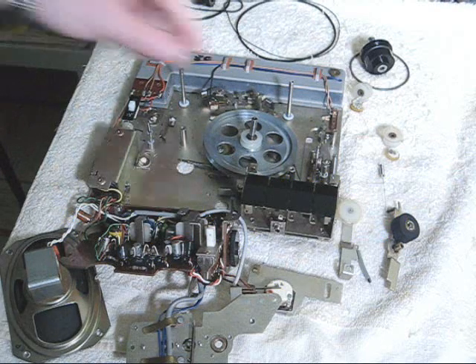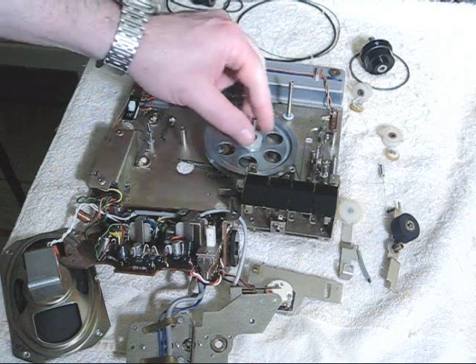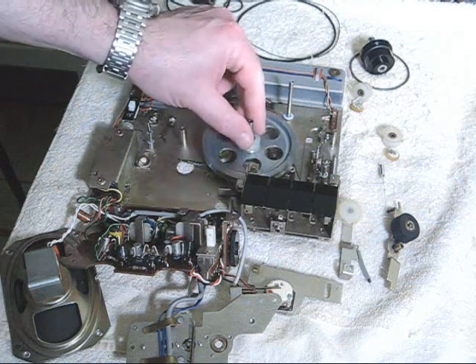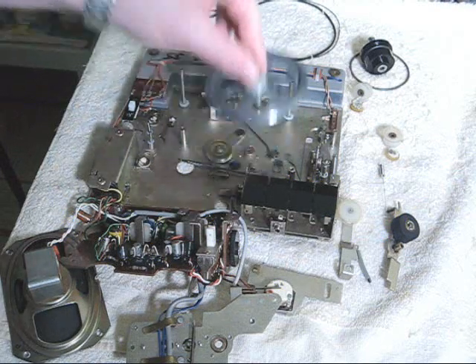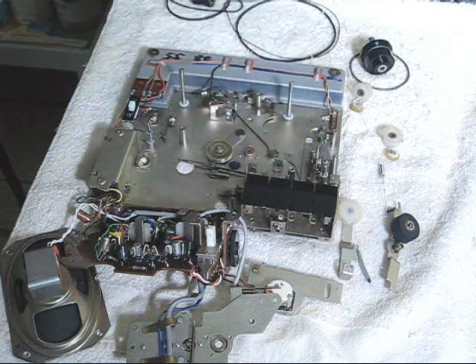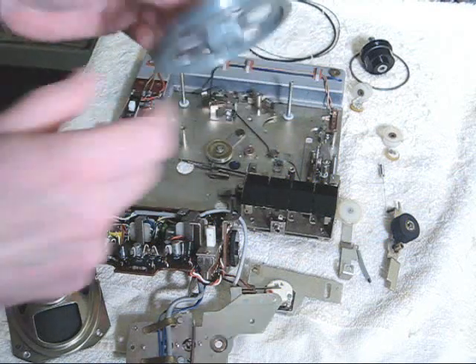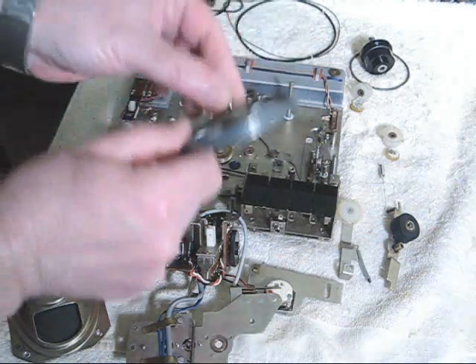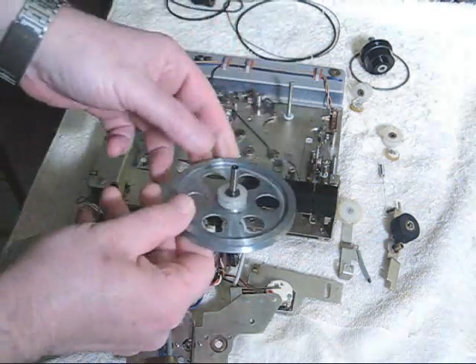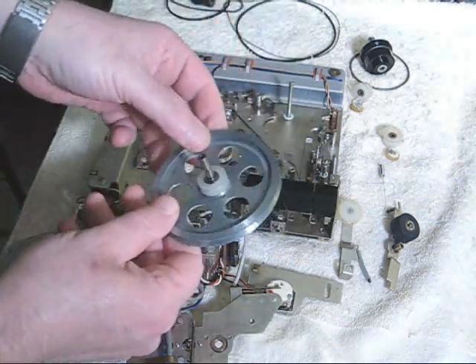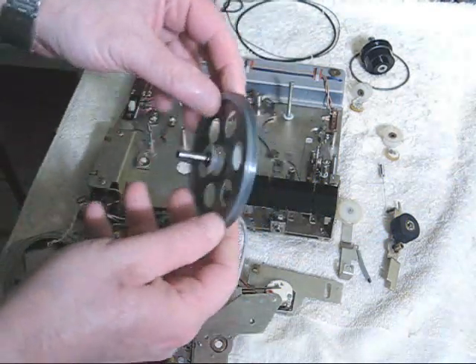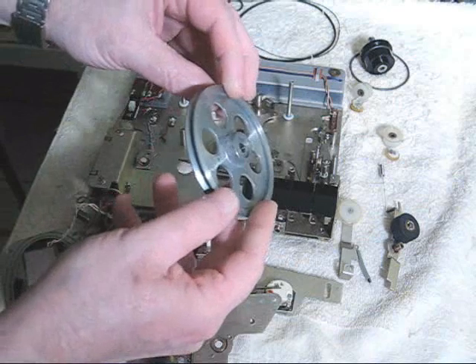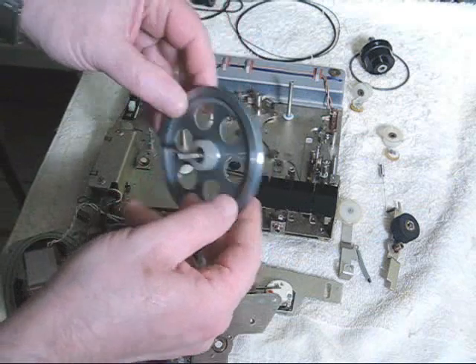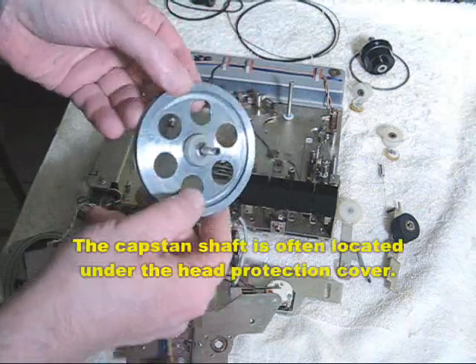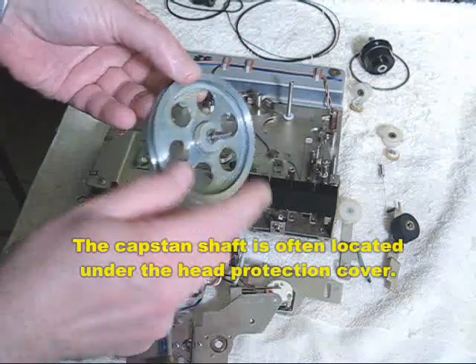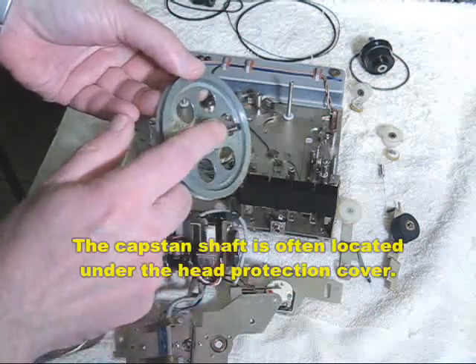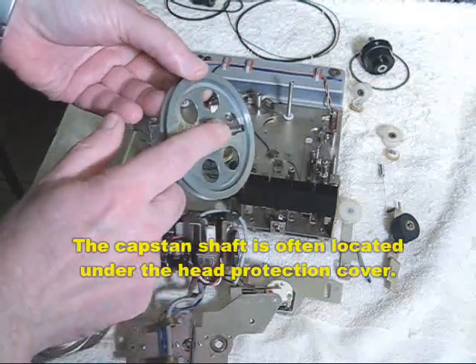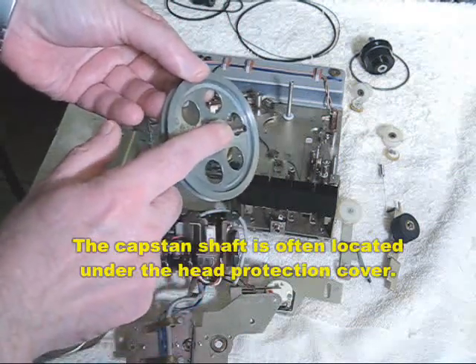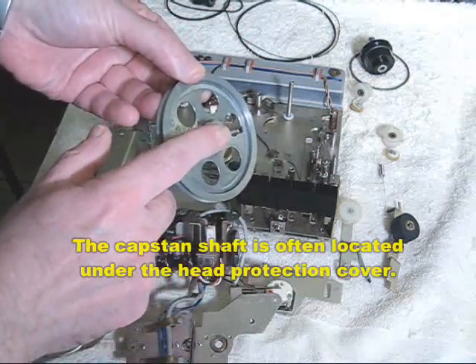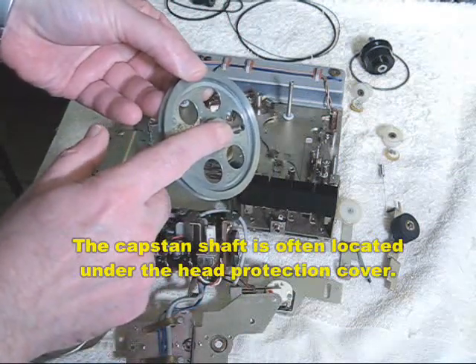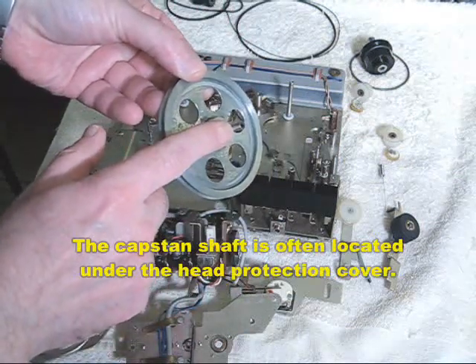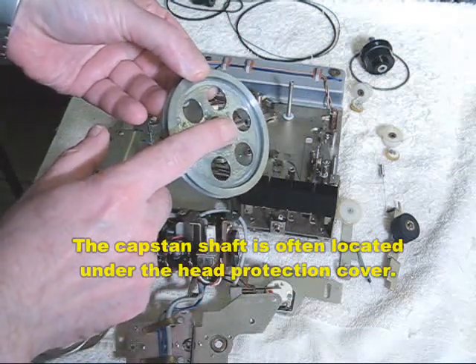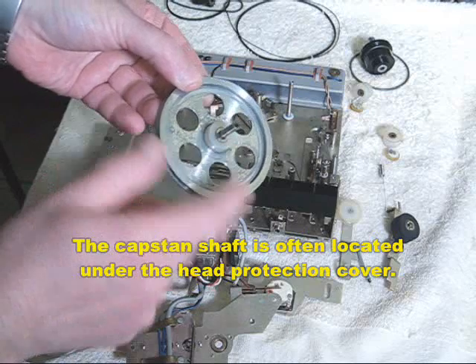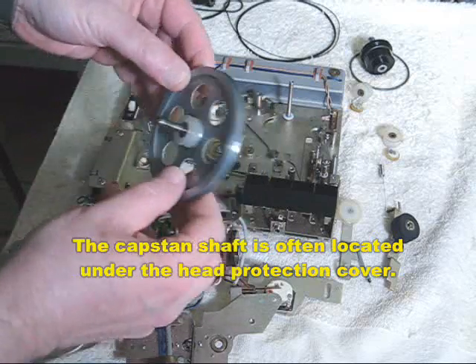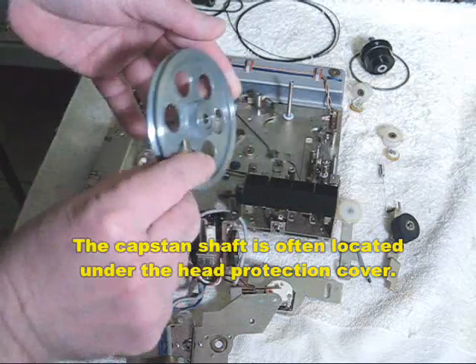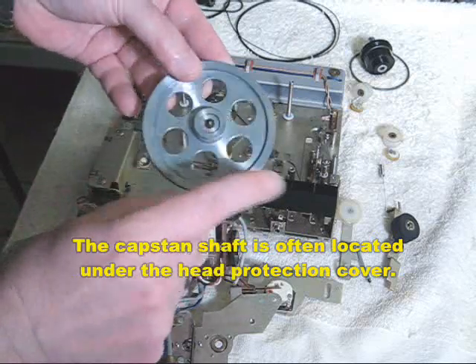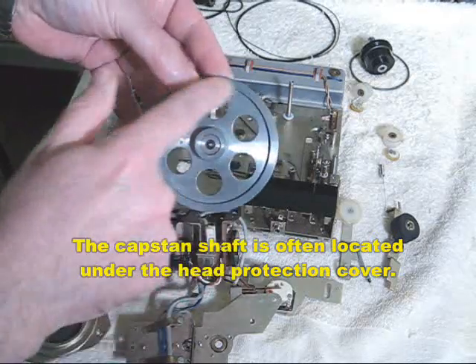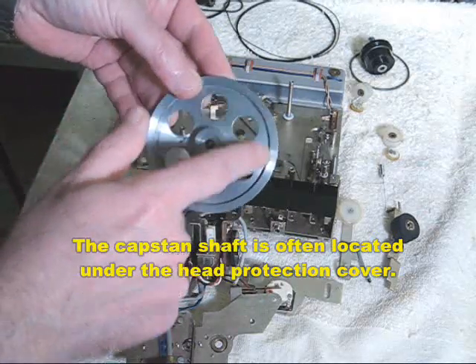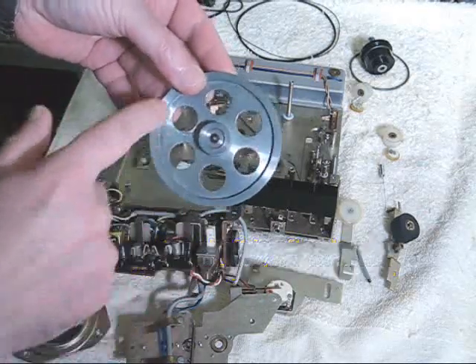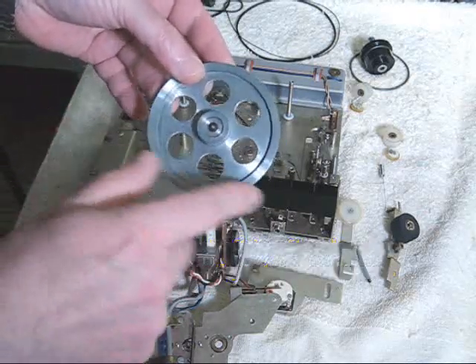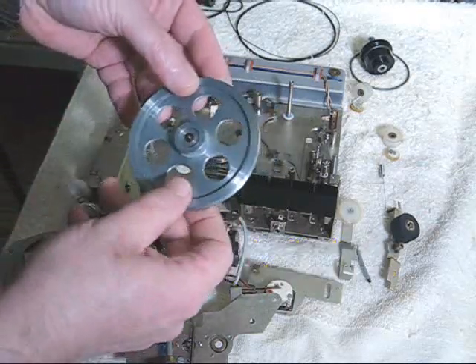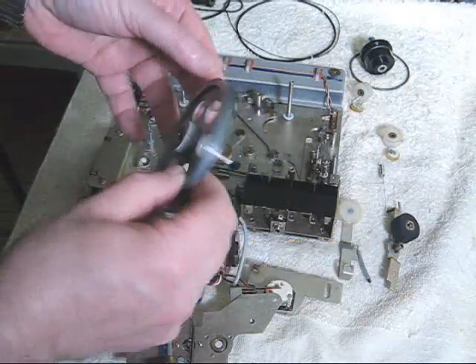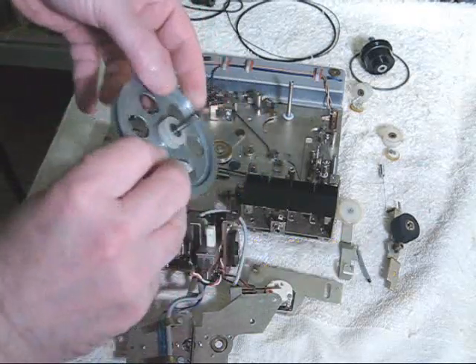And that basically is the story behind the principle of capstan drive. Always remember there is a shaft, which you will always see on a capstan drive tape recorder, and some kind of a flywheel, which you won't see because it's on the inside of the machine.